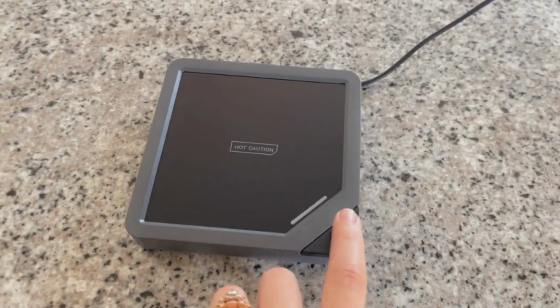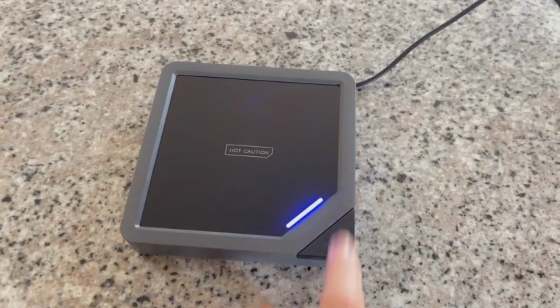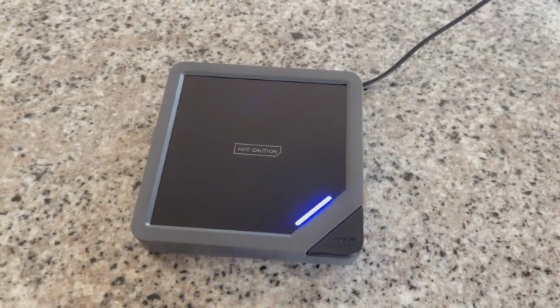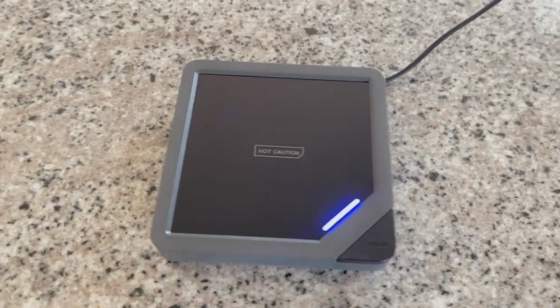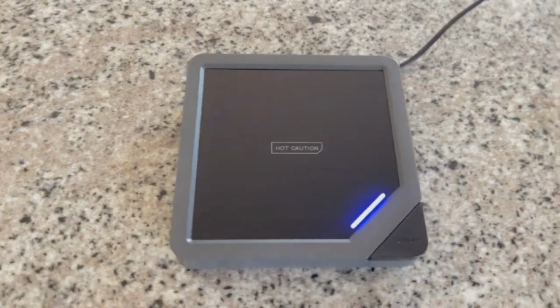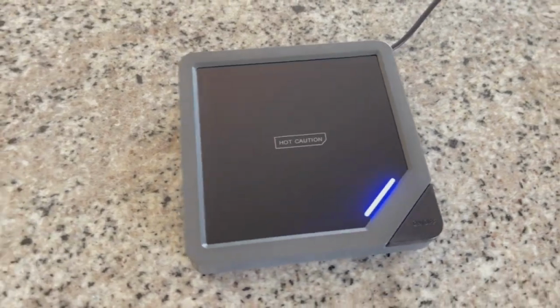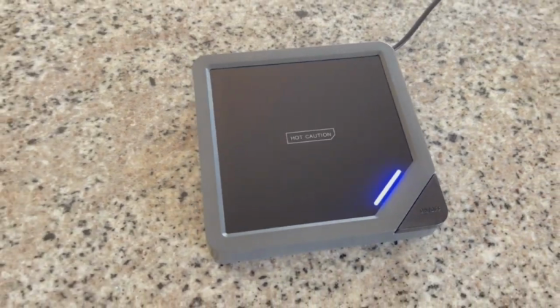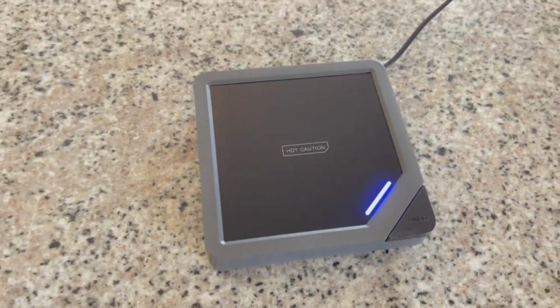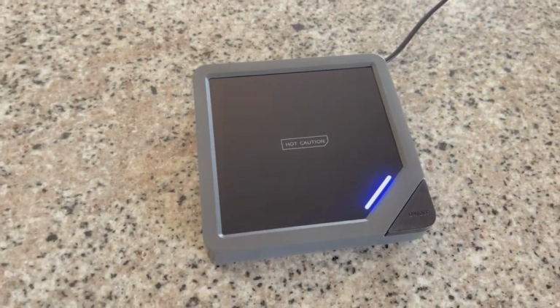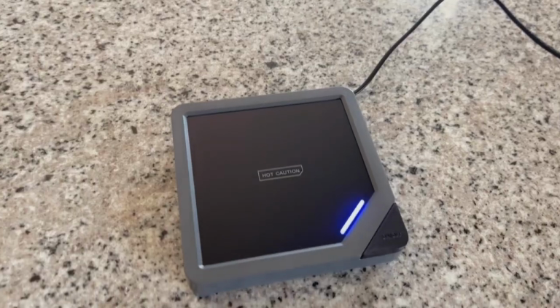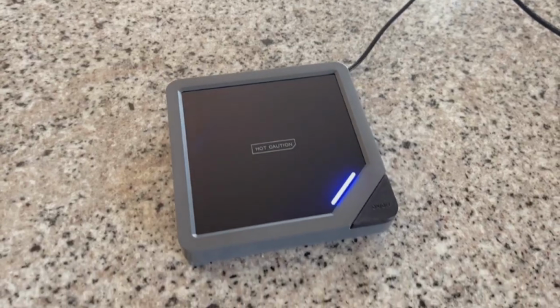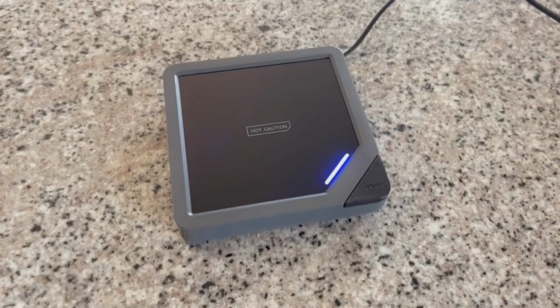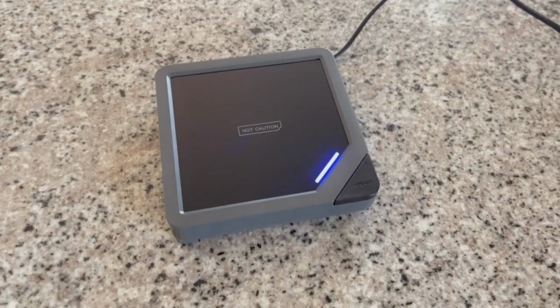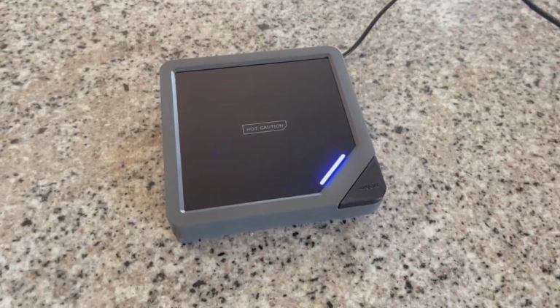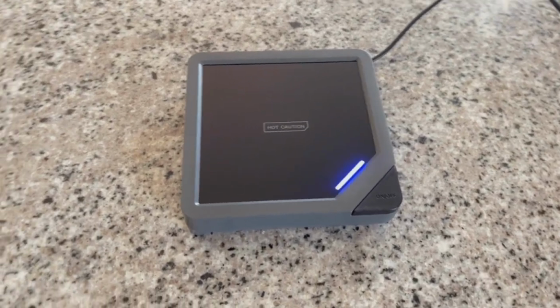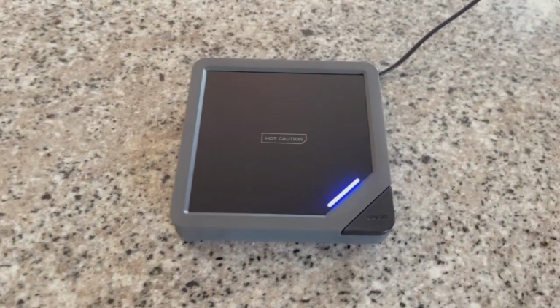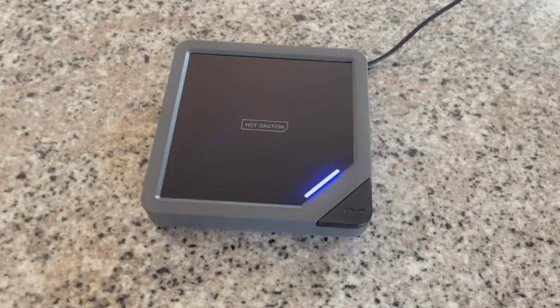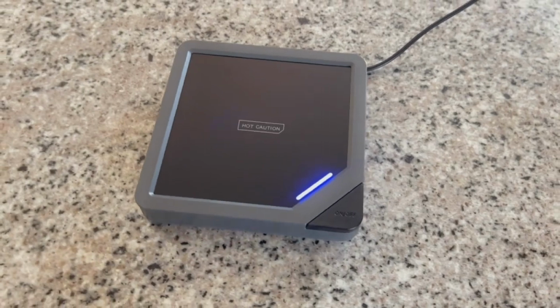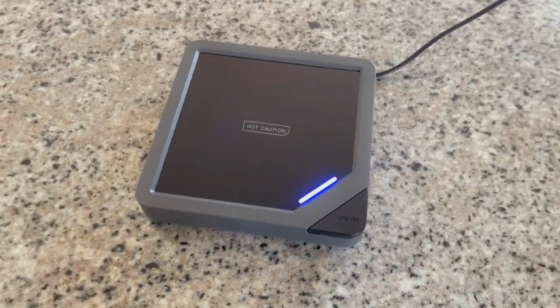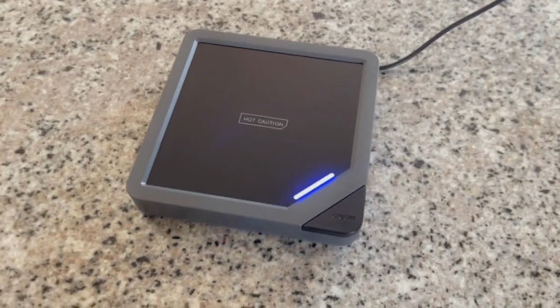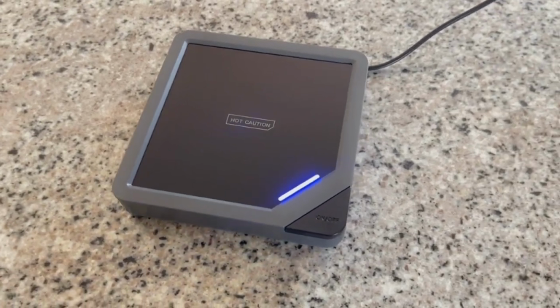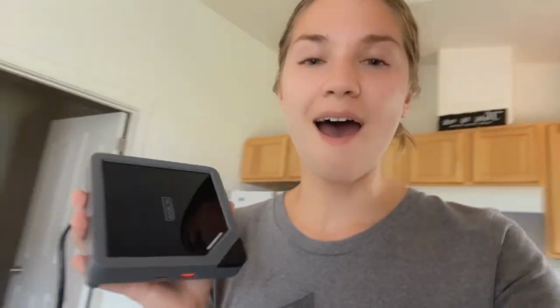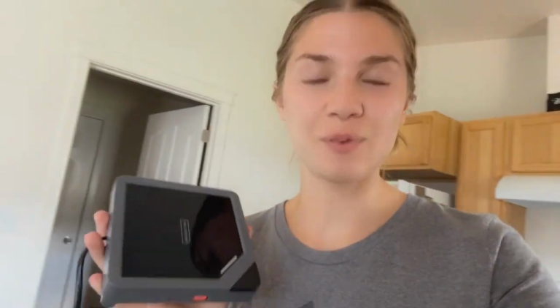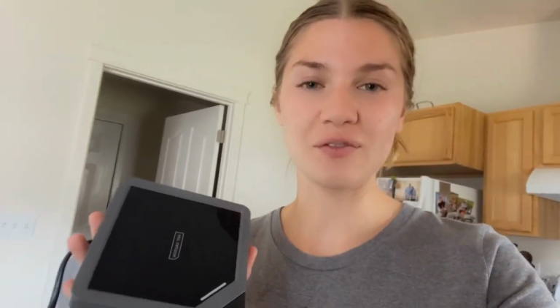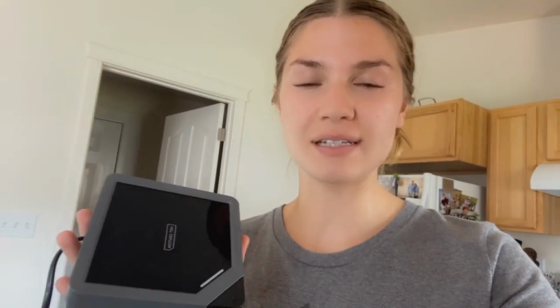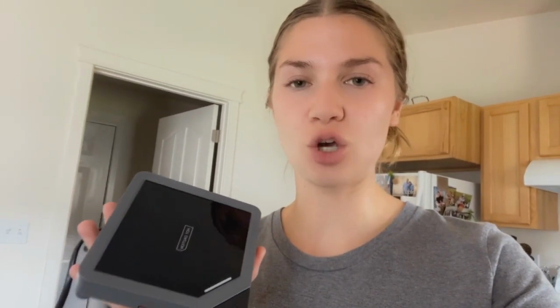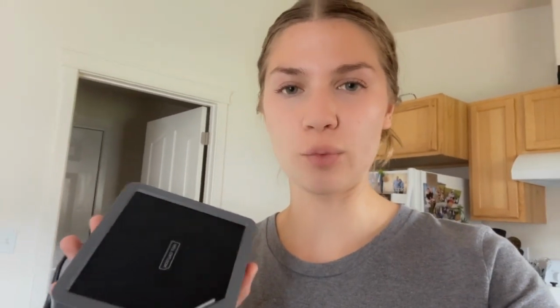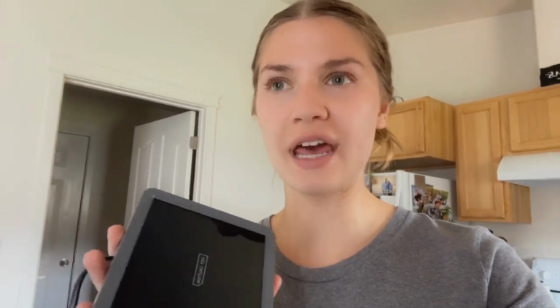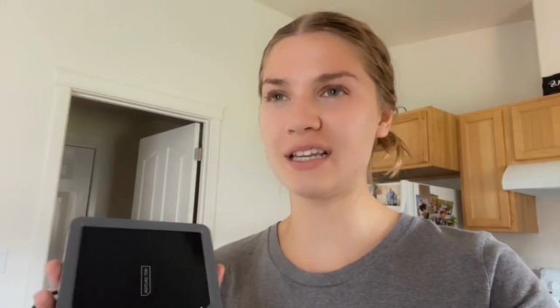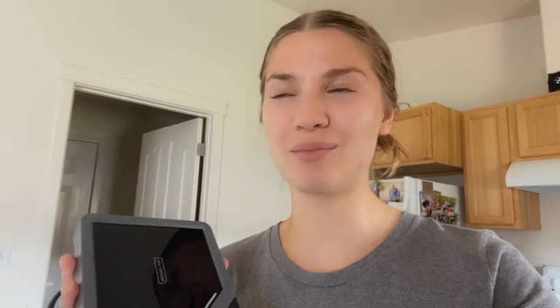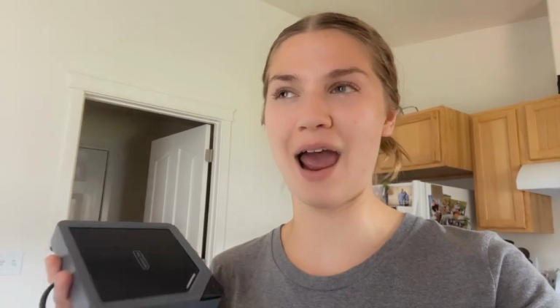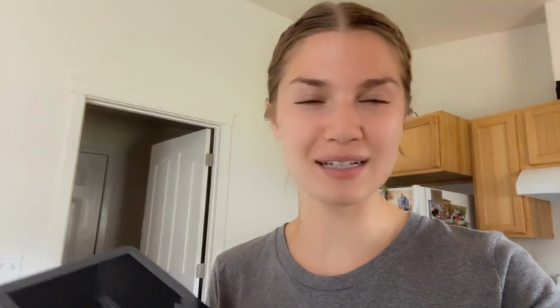With the warming station, I absolutely love how the switch works — you just have to tap it very lightly and the light comes on, which means it's warming up. The nice thing is, if you forgot to turn it off, it'll automatically turn off after eight hours. I especially love using this because it's so portable.